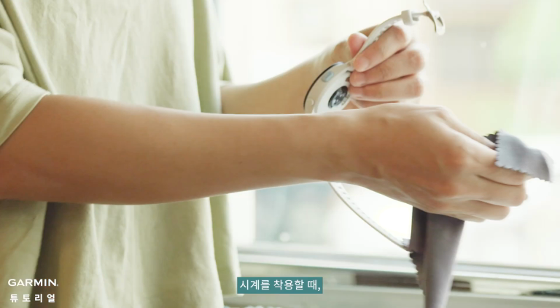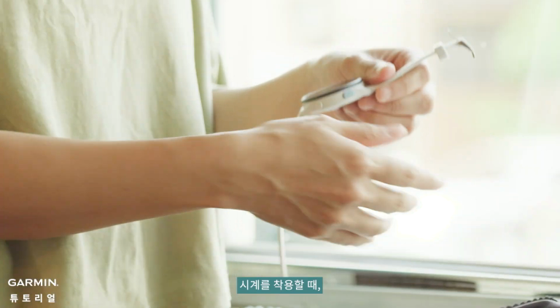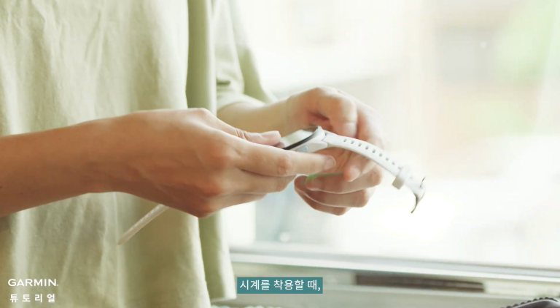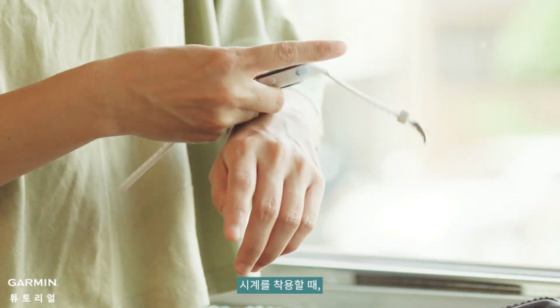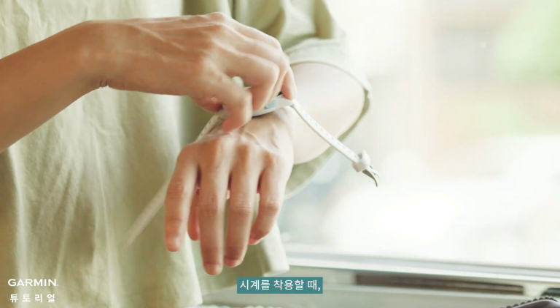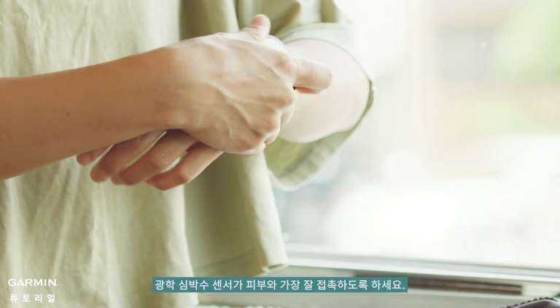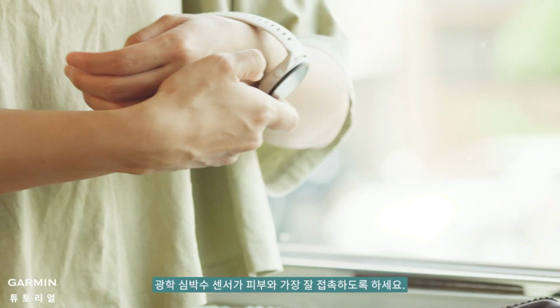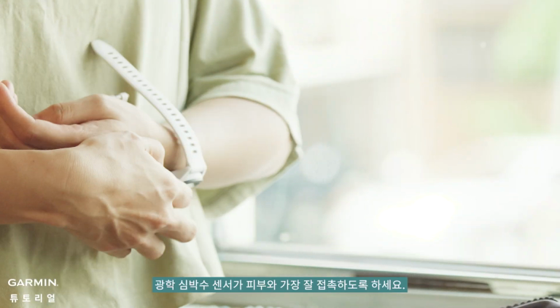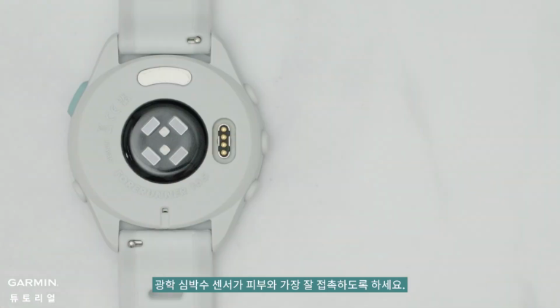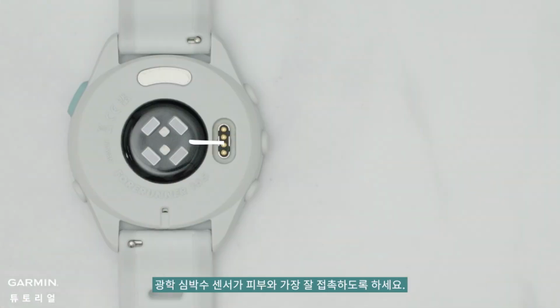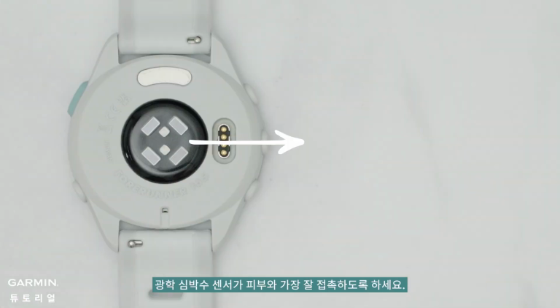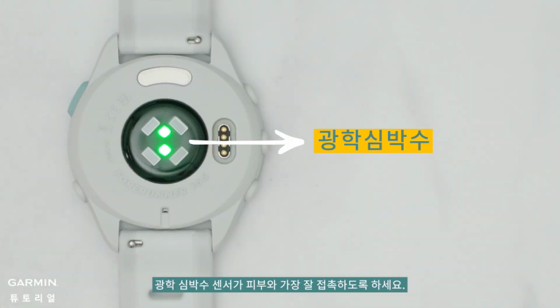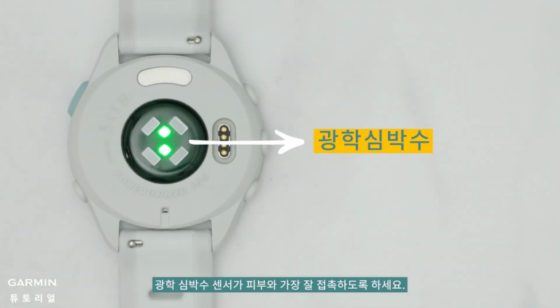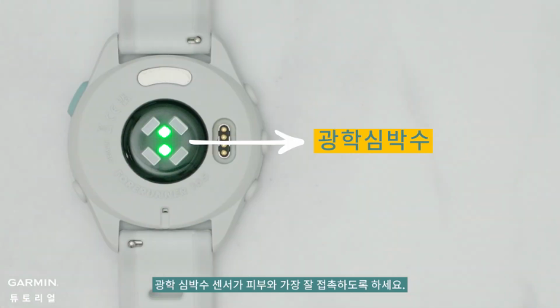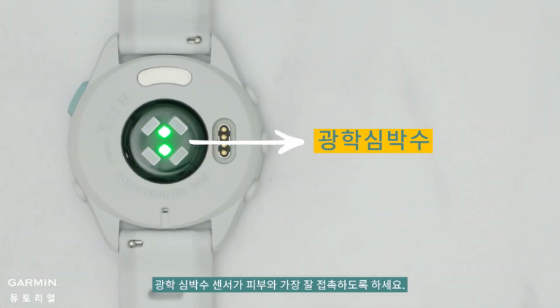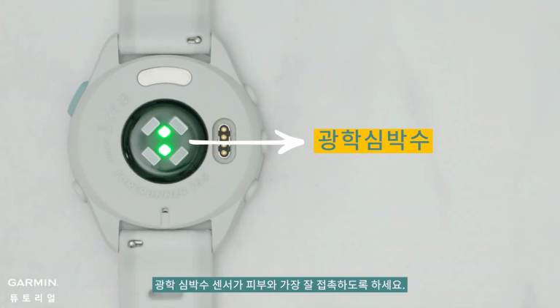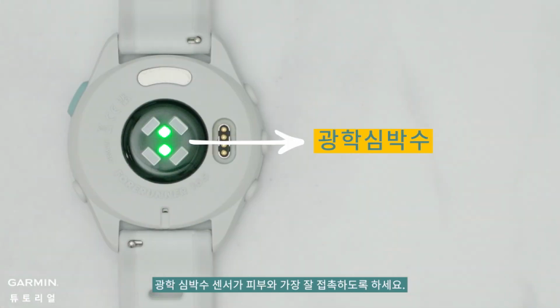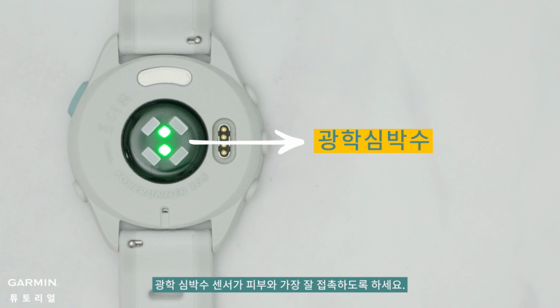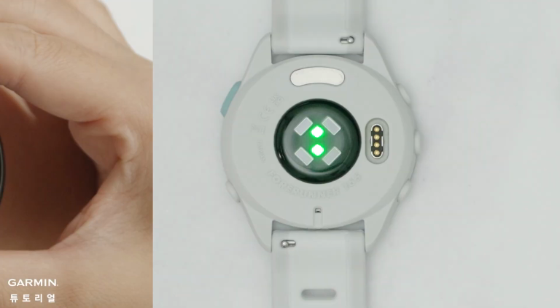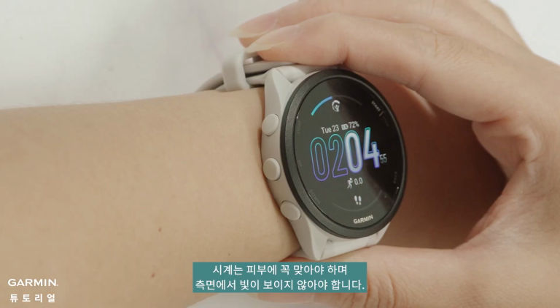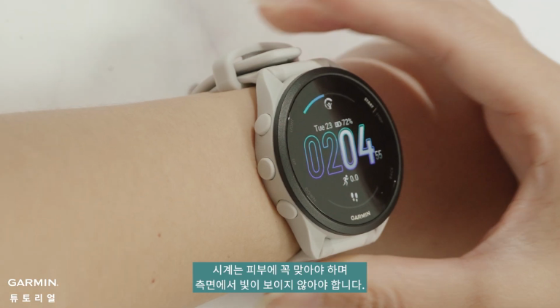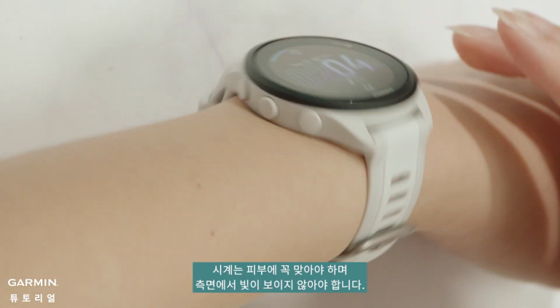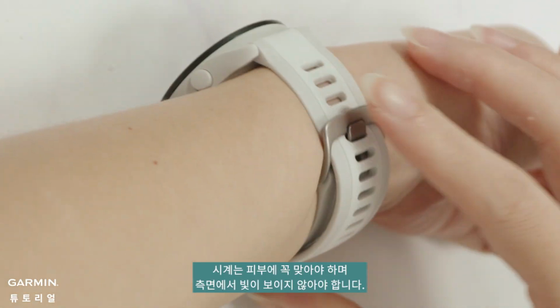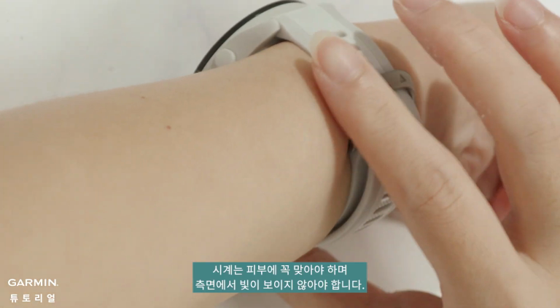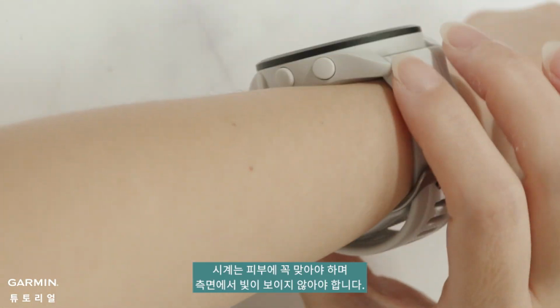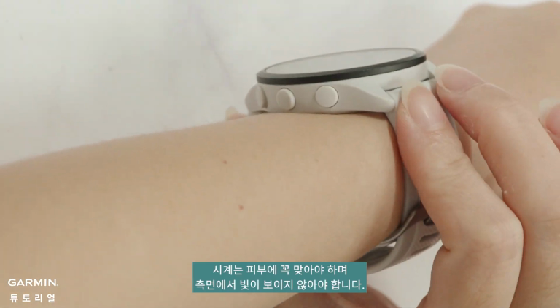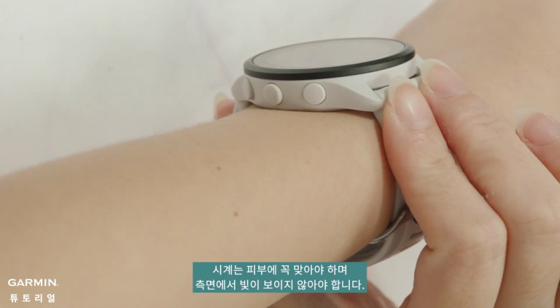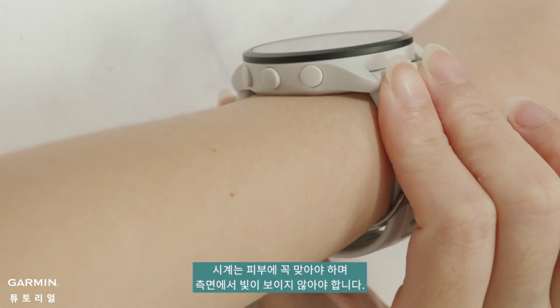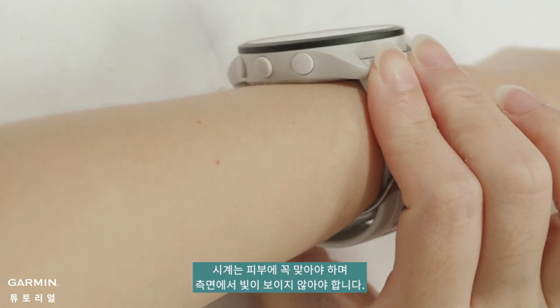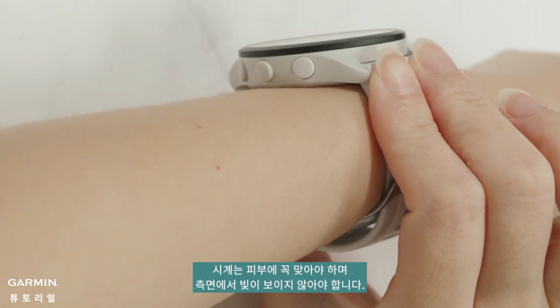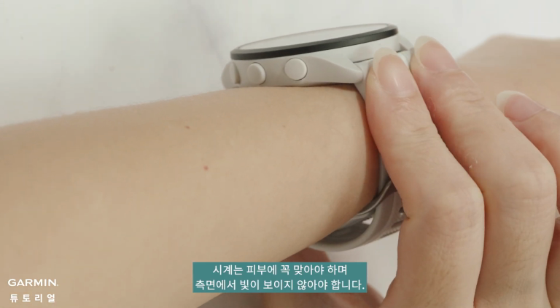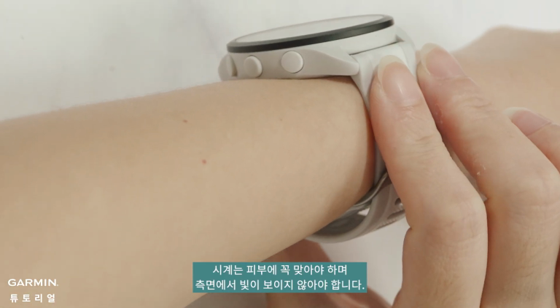When putting on the watch, ensure the optical heart rate sensor has the best contact with your skin. The watch should fit snugly against your skin, with no light visible from the sides.